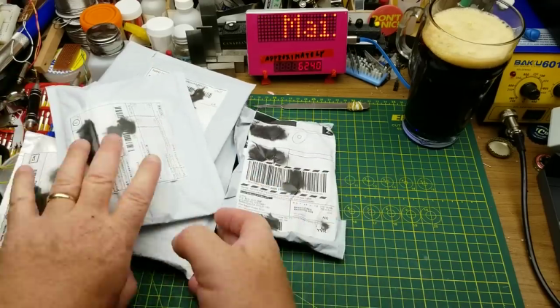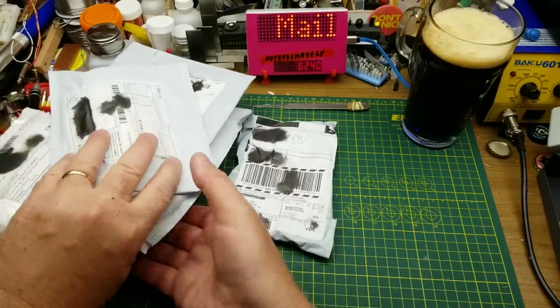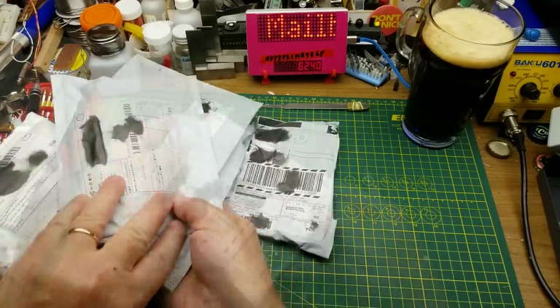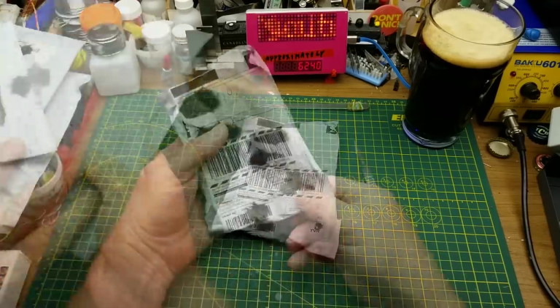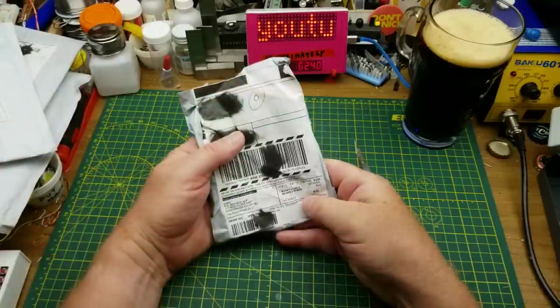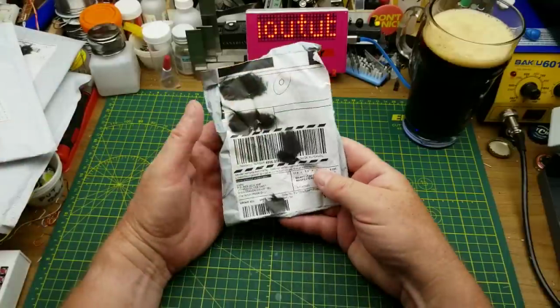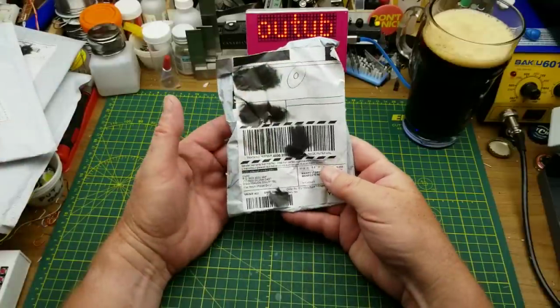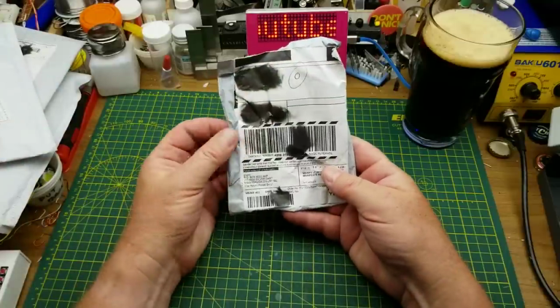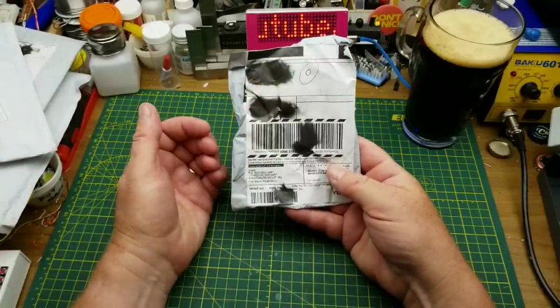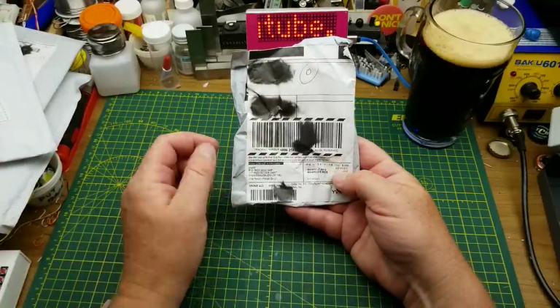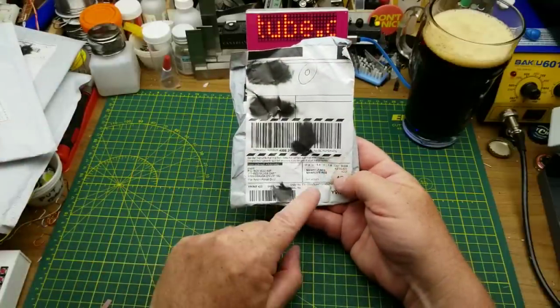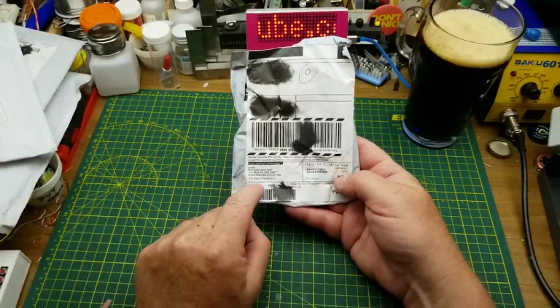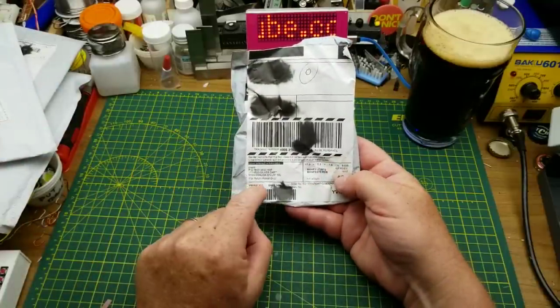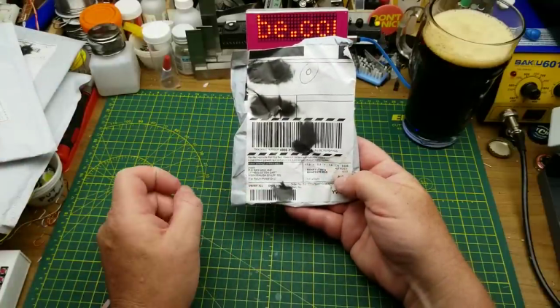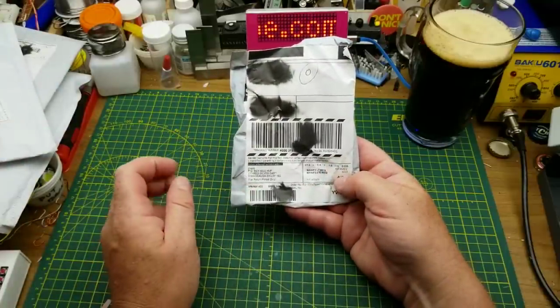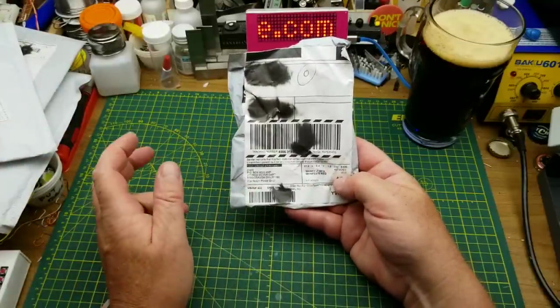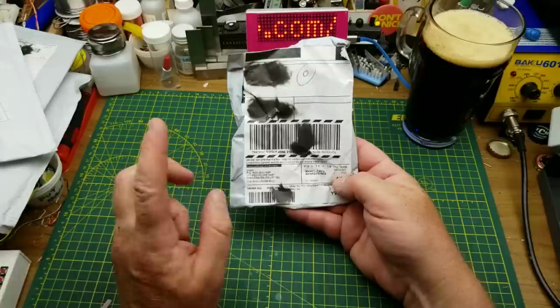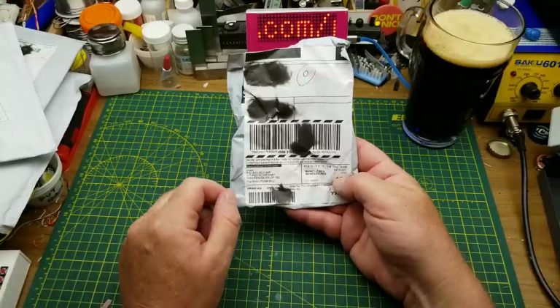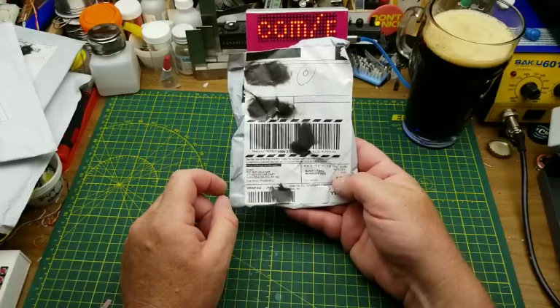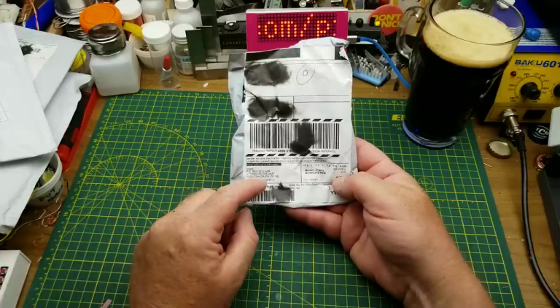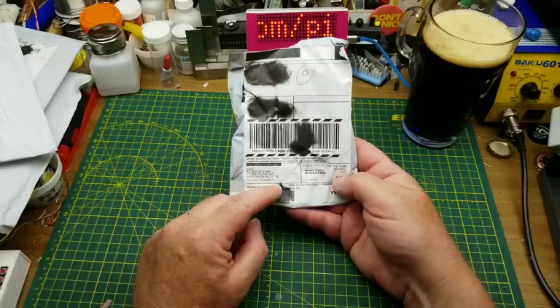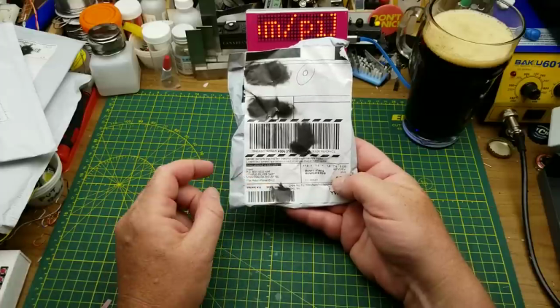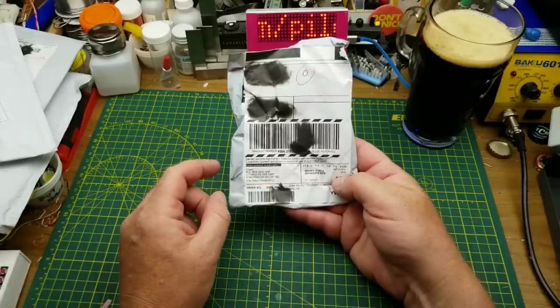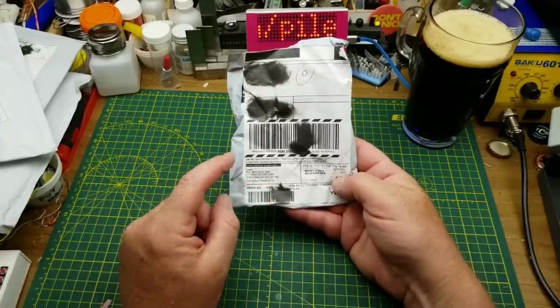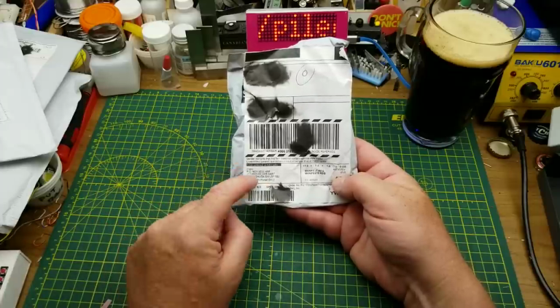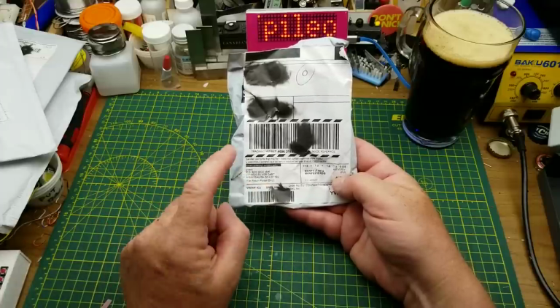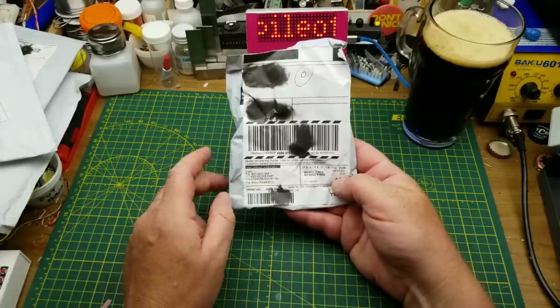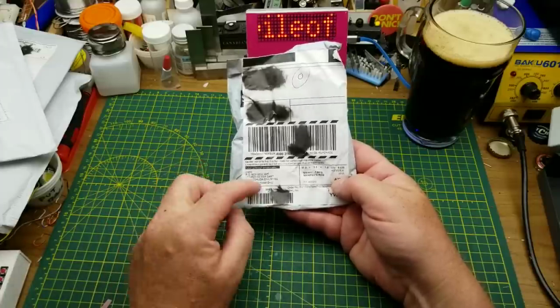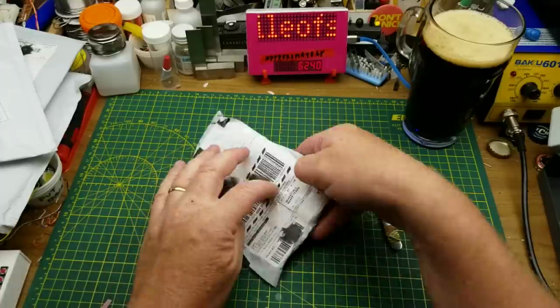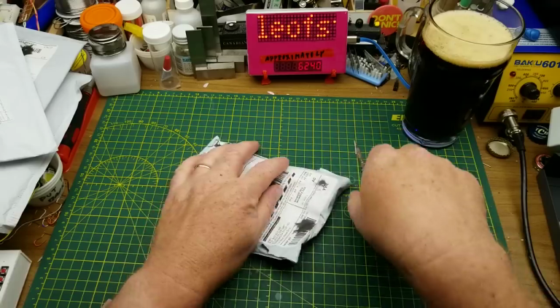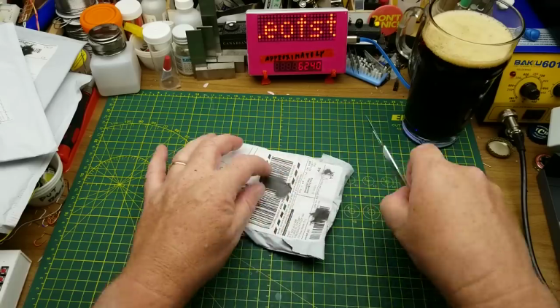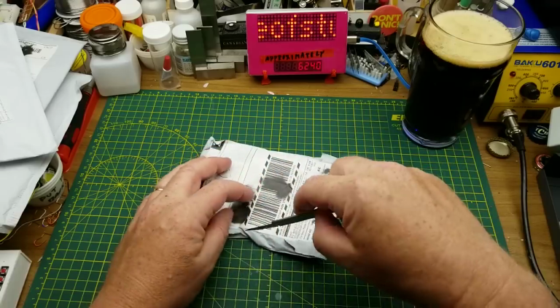Look, it's a pile of mail — starting with this one, which has a Mississauga, Ontario return address, but I'm pretty sure that is just a drop shipping warehouse near the airport in Mississauga.